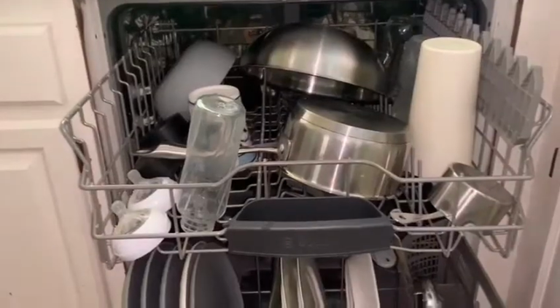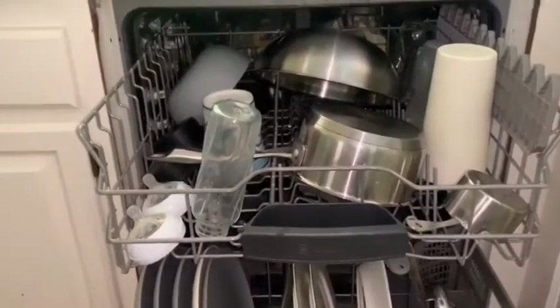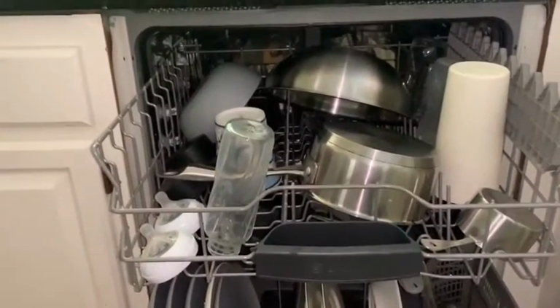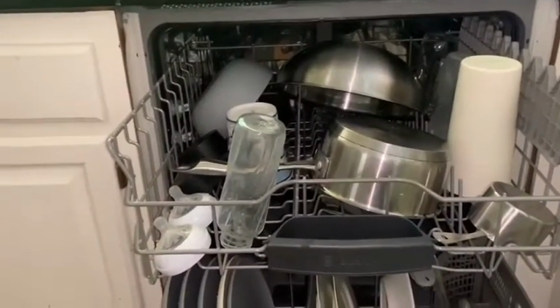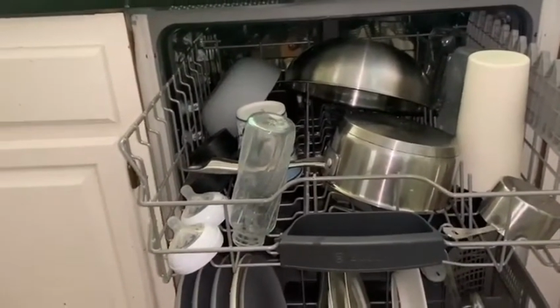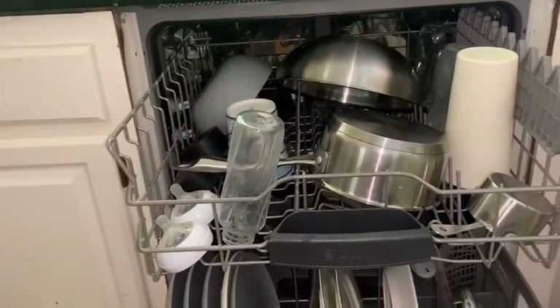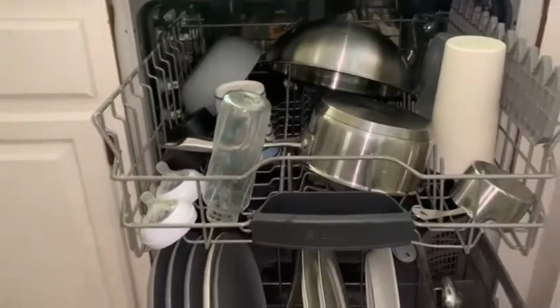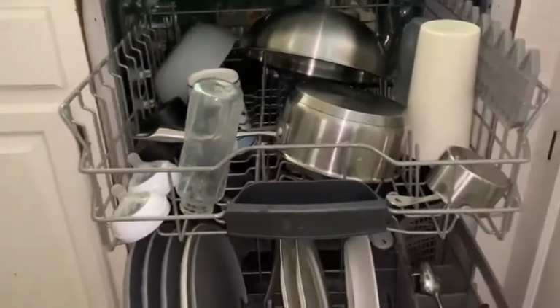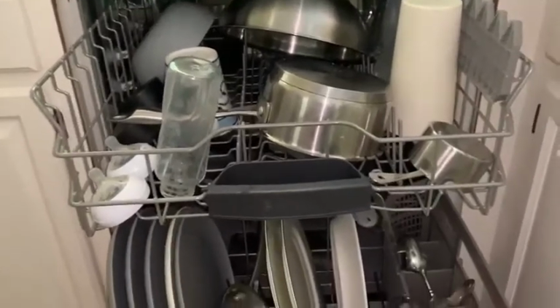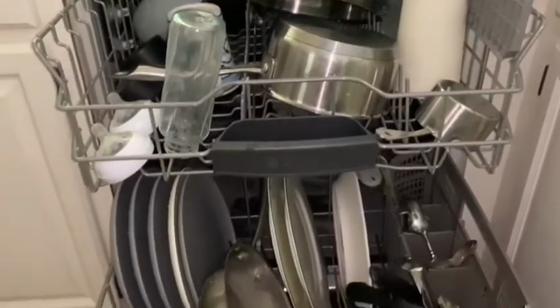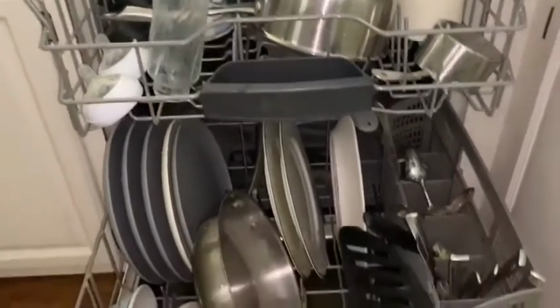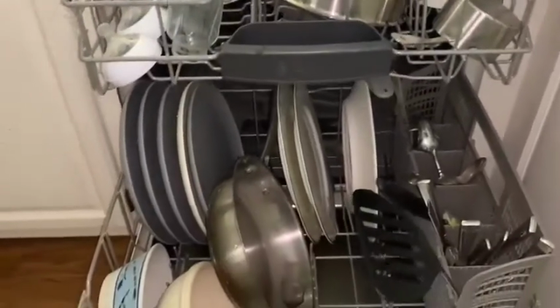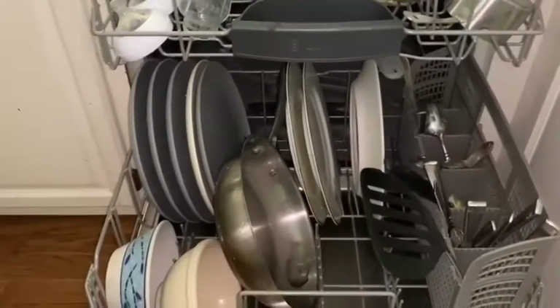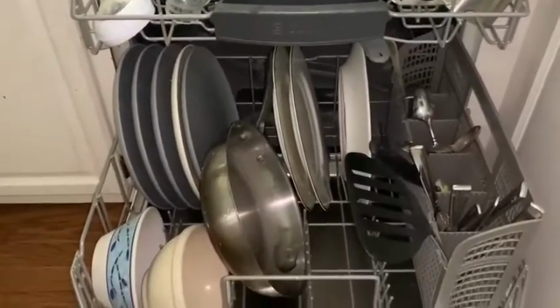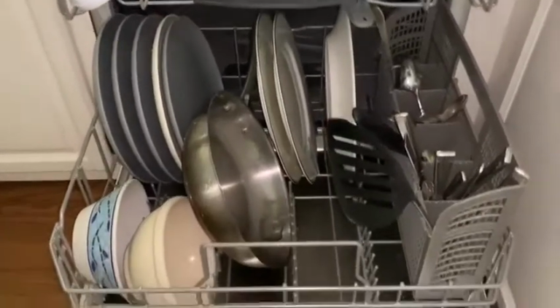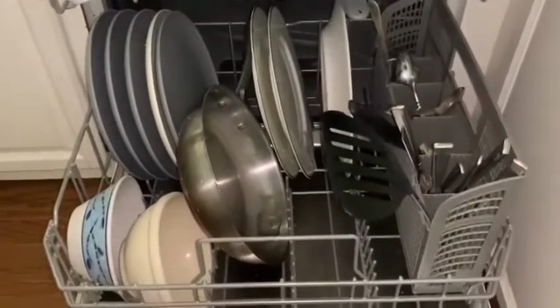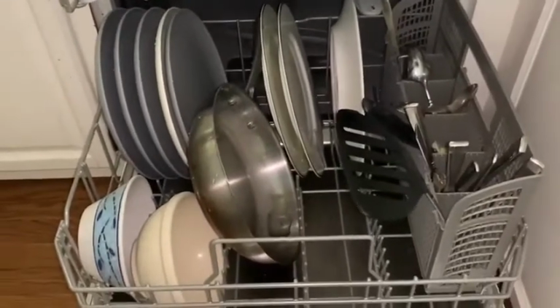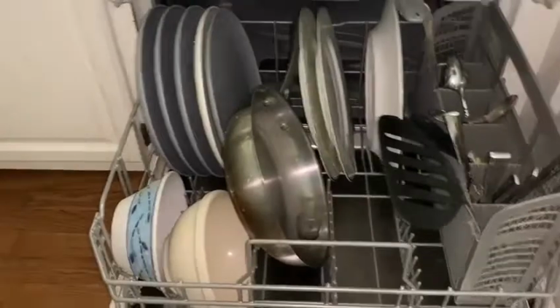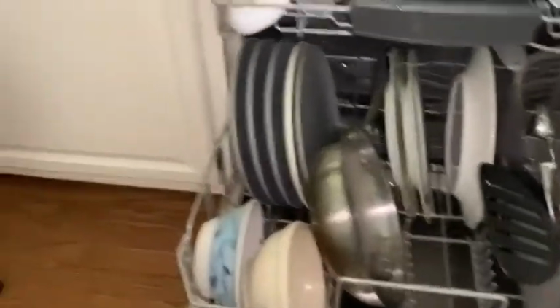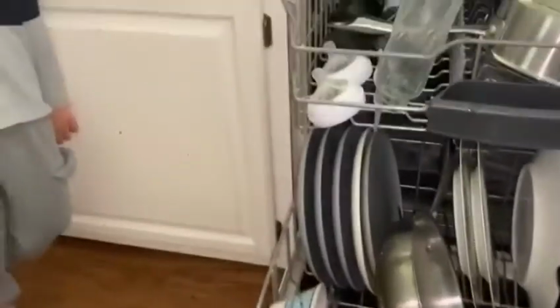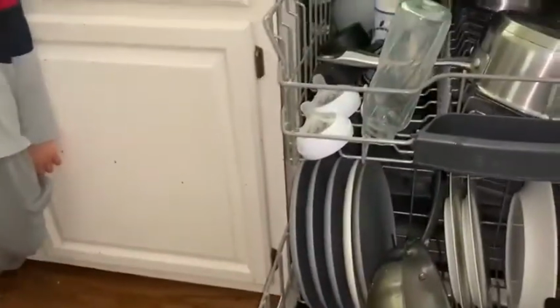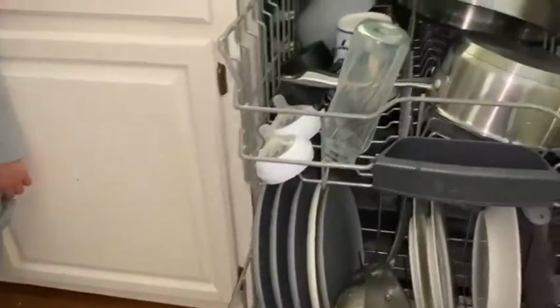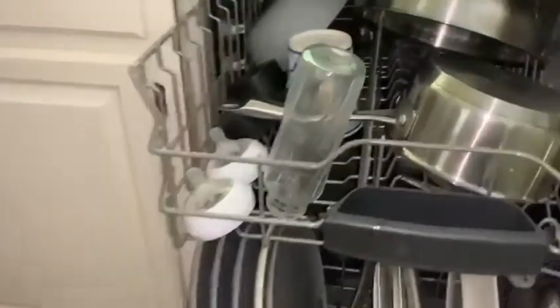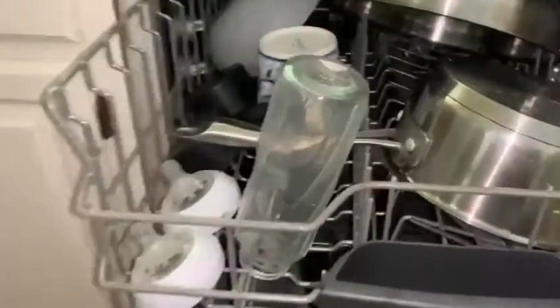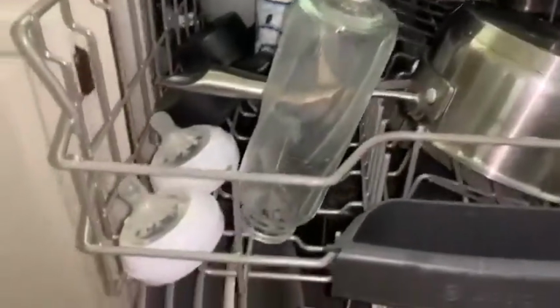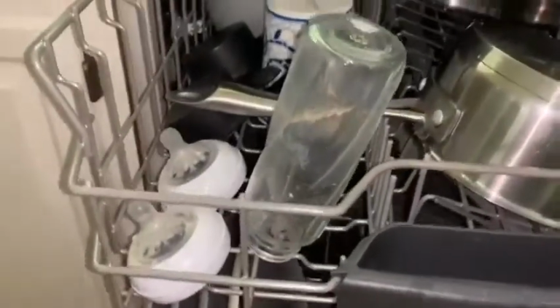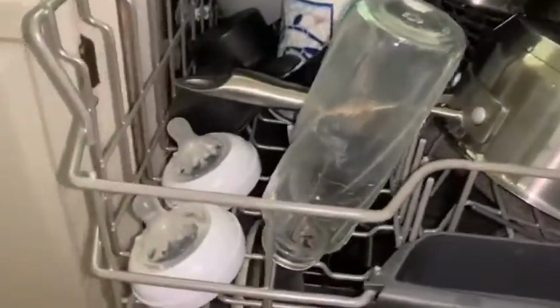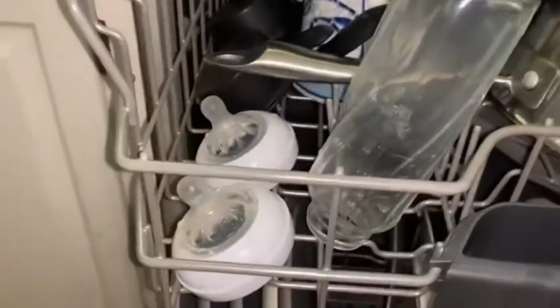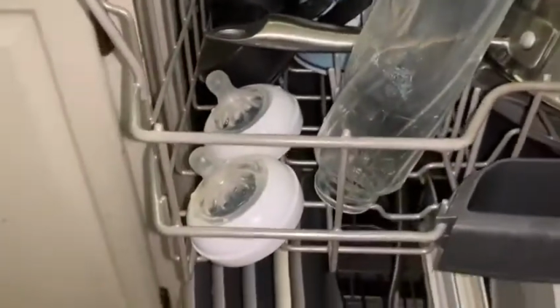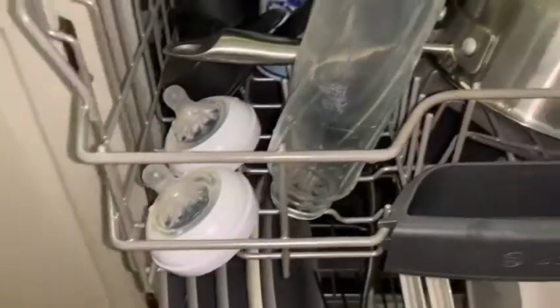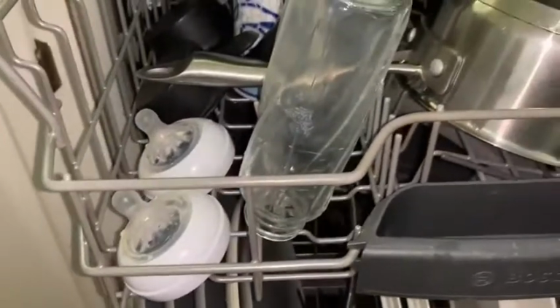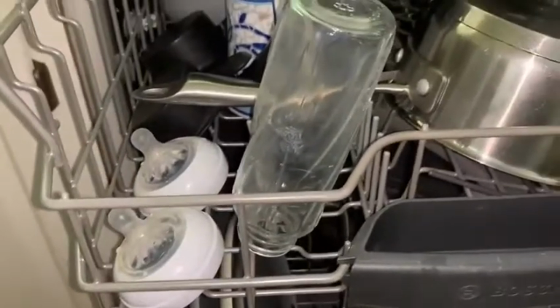Look at all these dishes — we've got pots, pans, bowls, plates, forks, and everything. Glass things and bottles too.